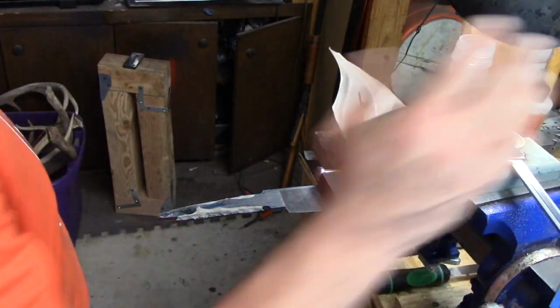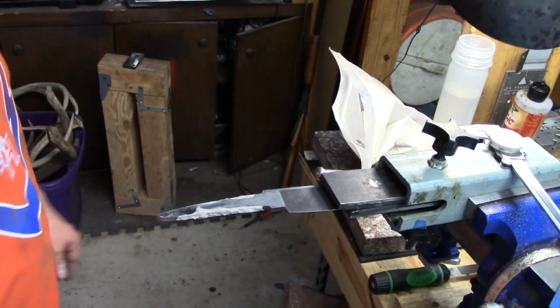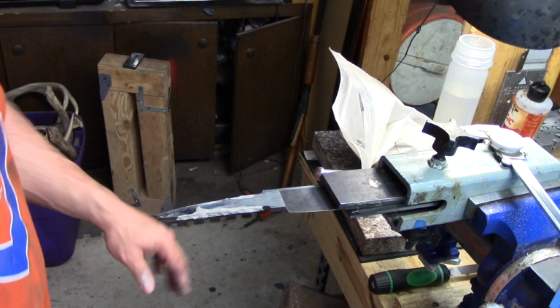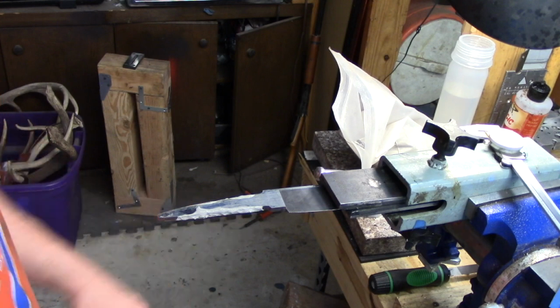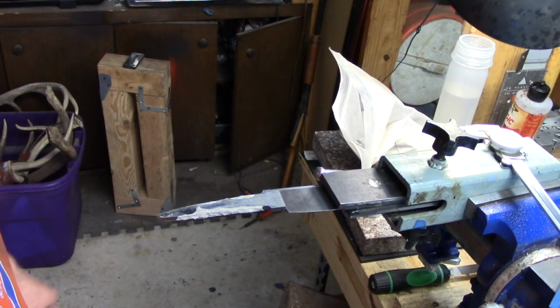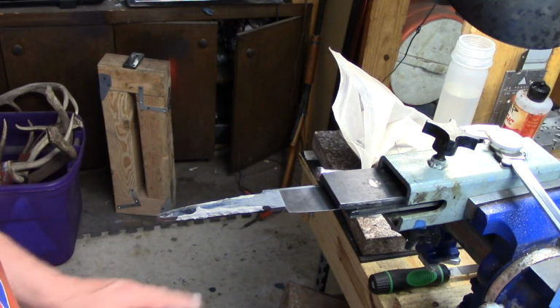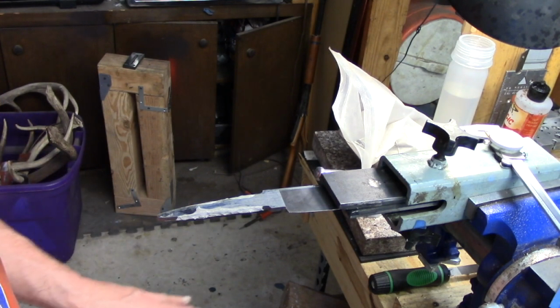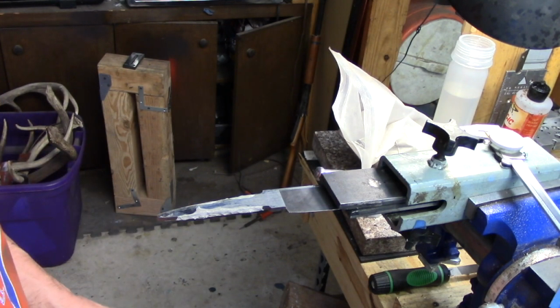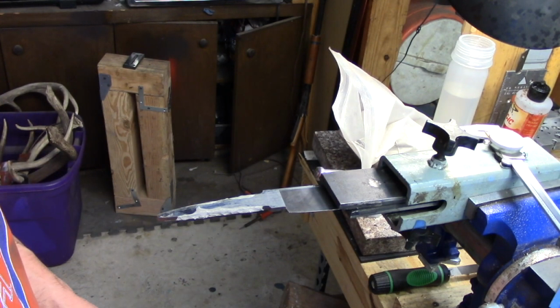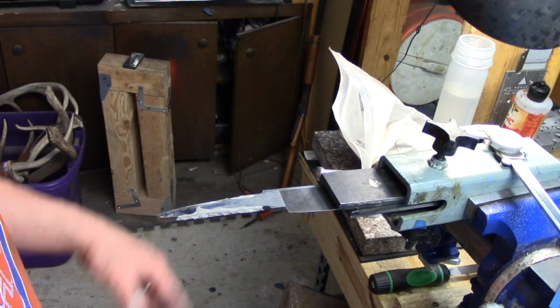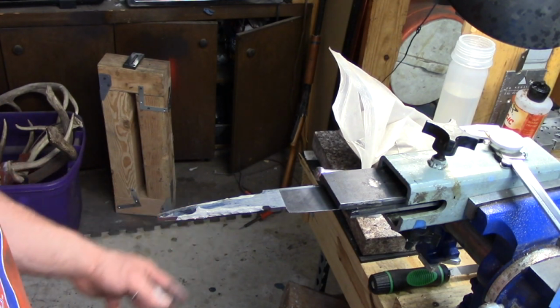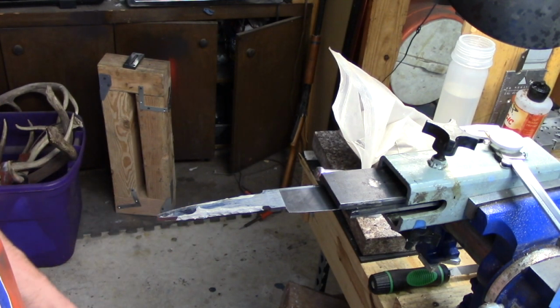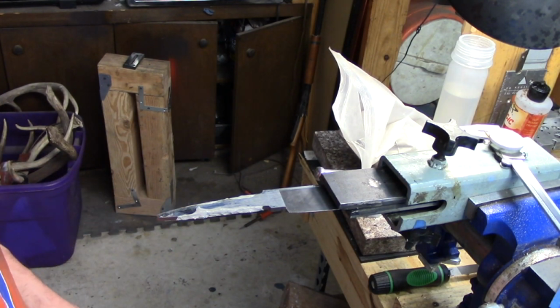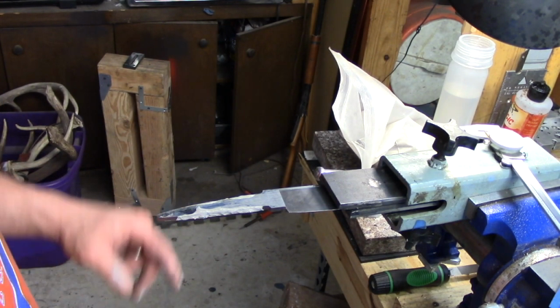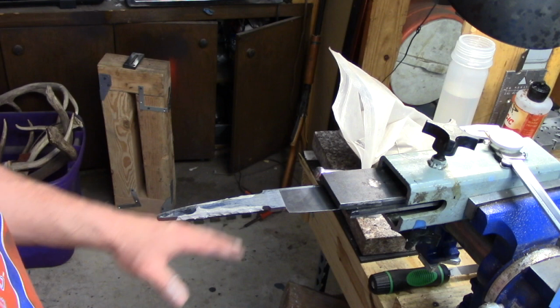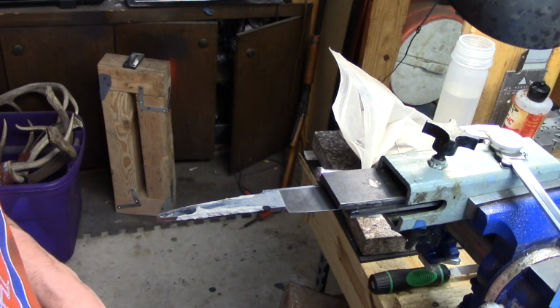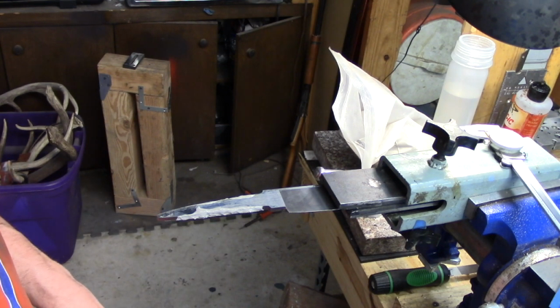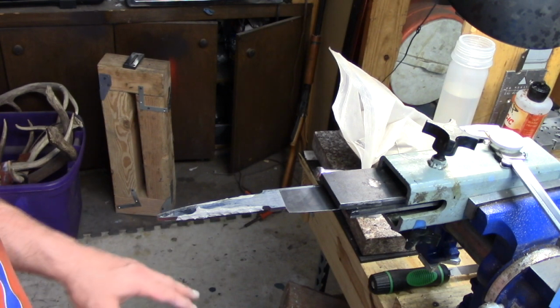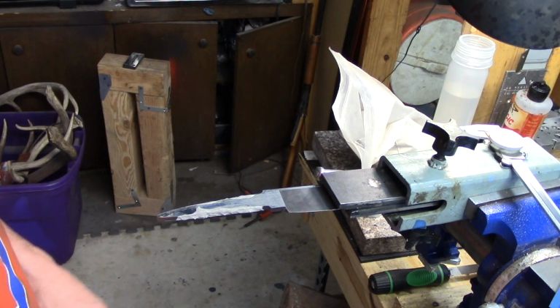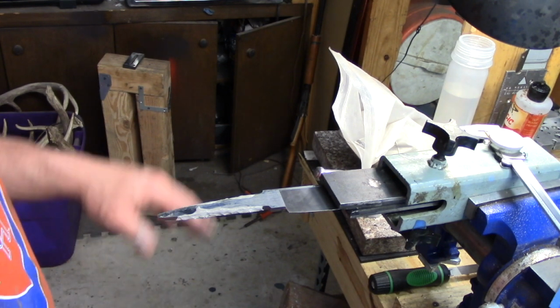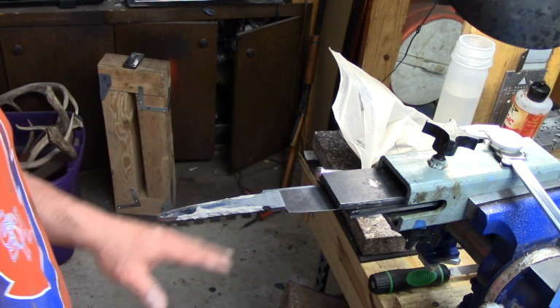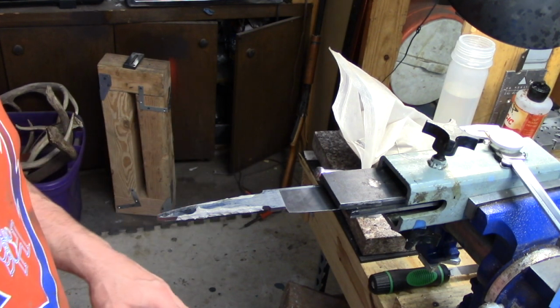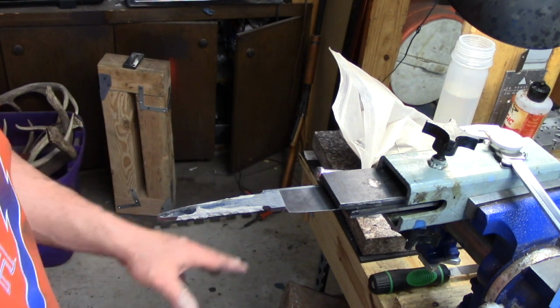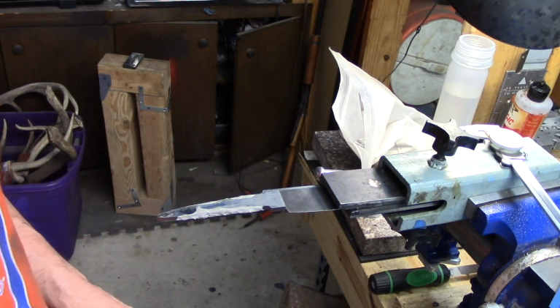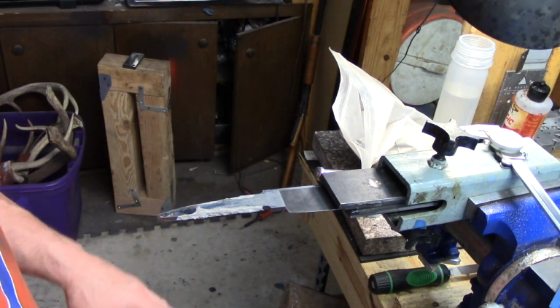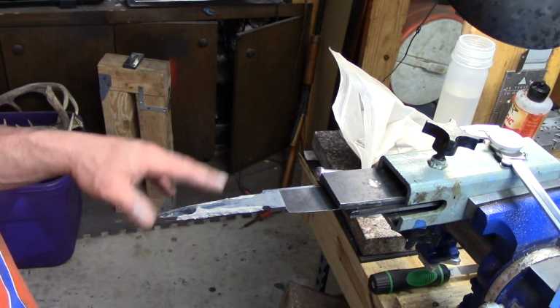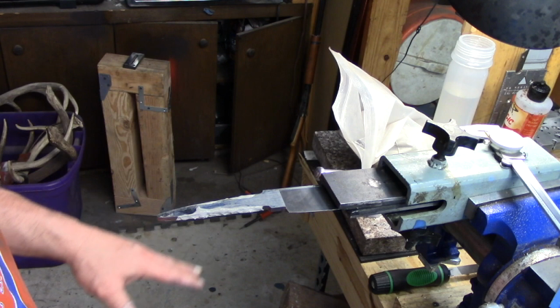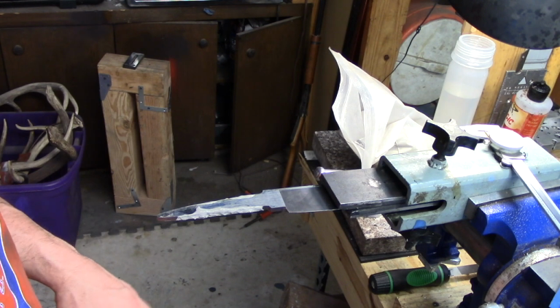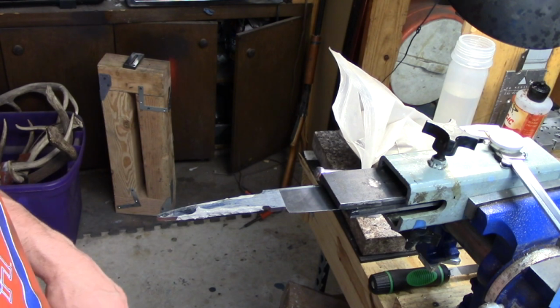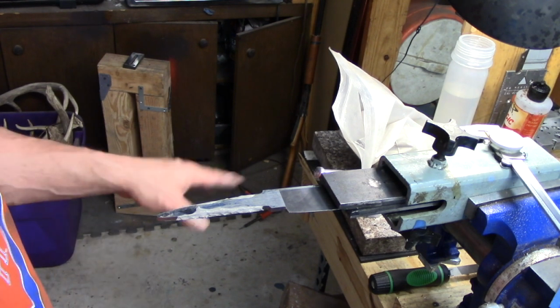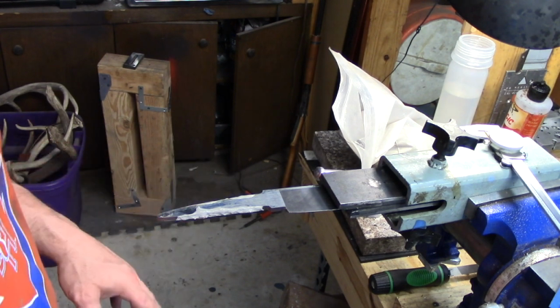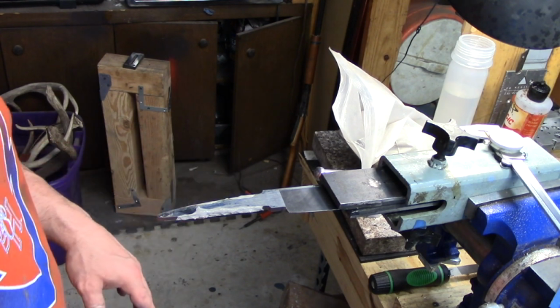Now most people say you can't heat treat that thin because you're going to get a lot of warpage or you're going to decarburize your steel. Well, that's true if you don't prepare for that, but I'm prepared for that. So I'm going to show you a little bit different method.